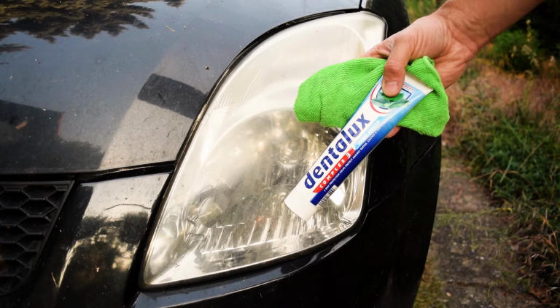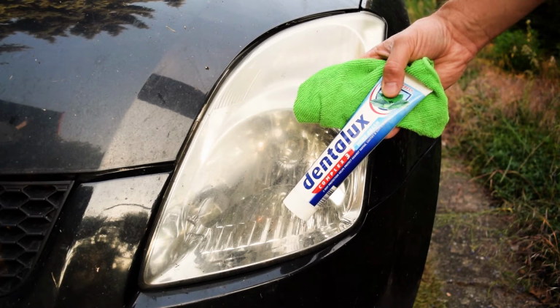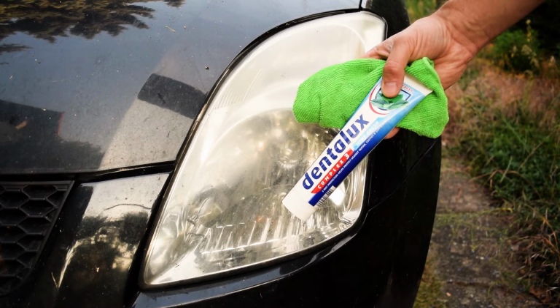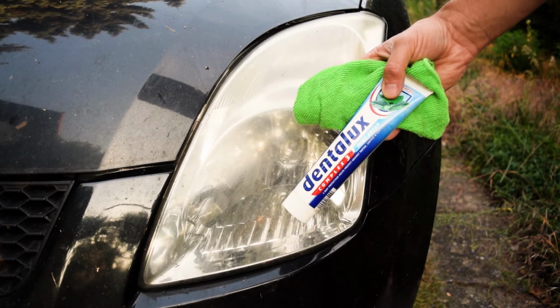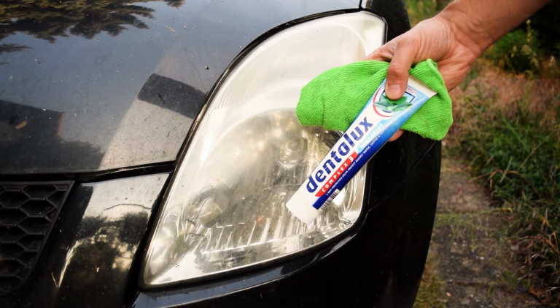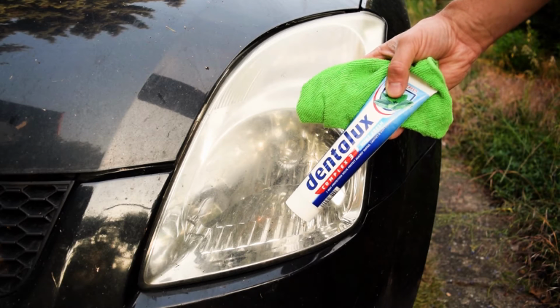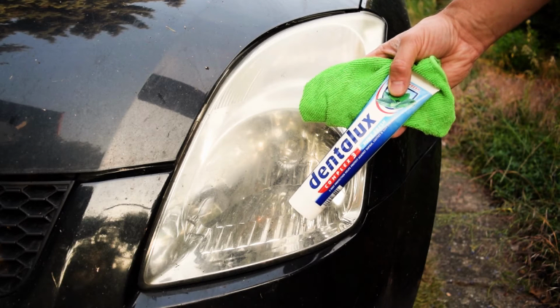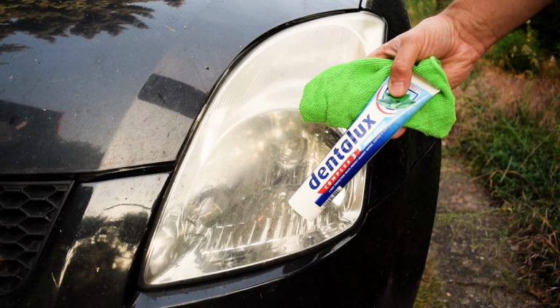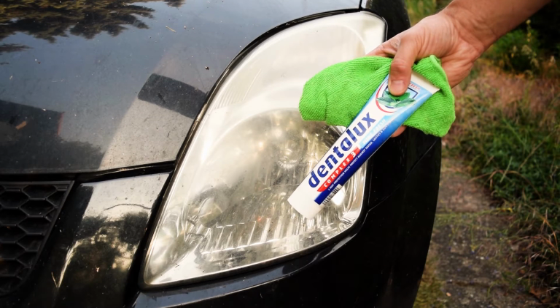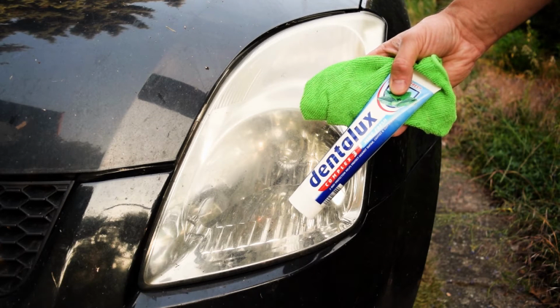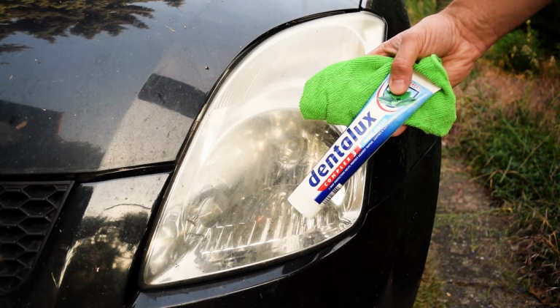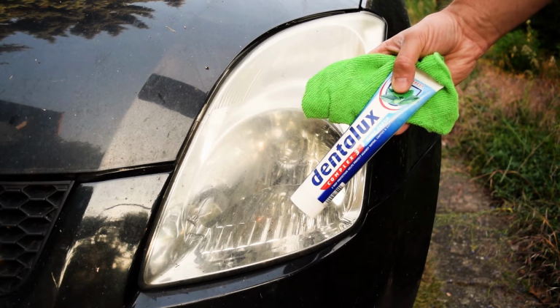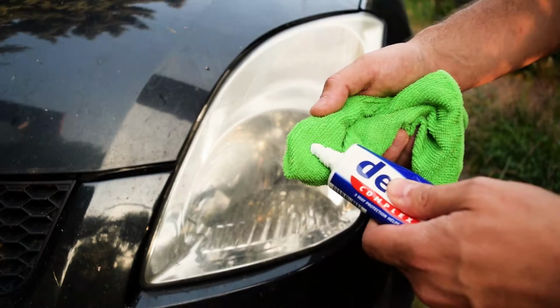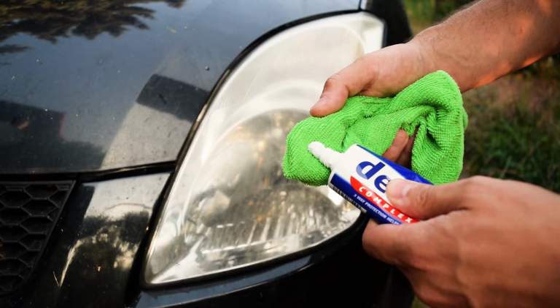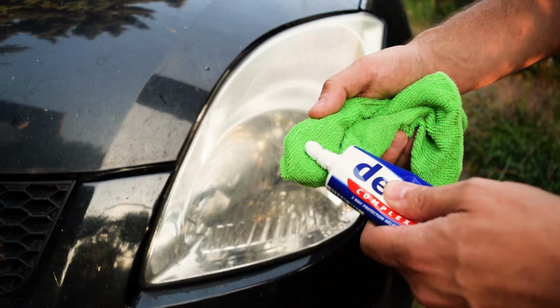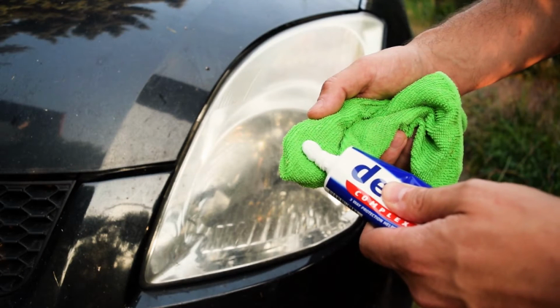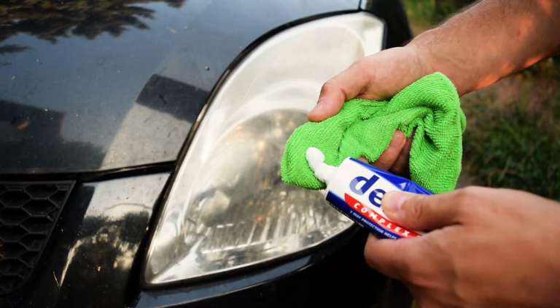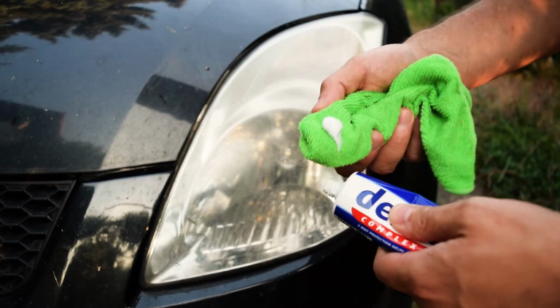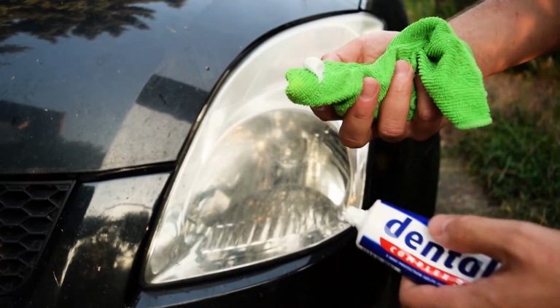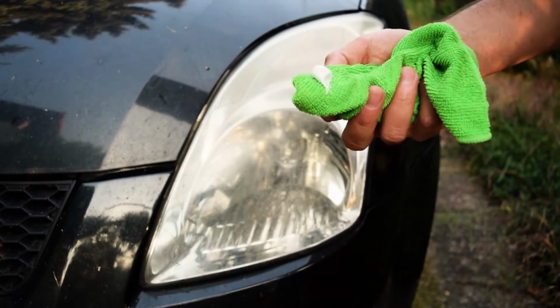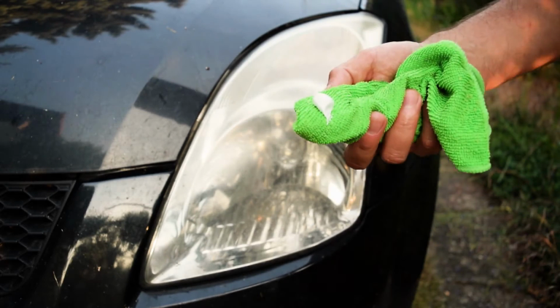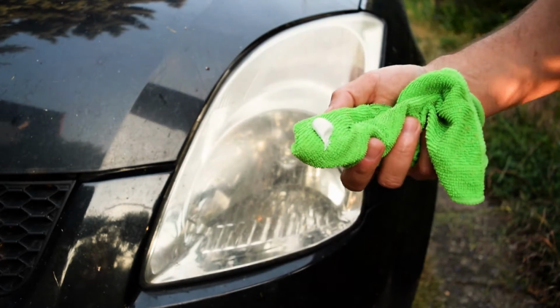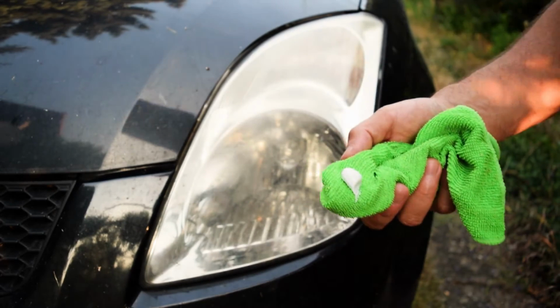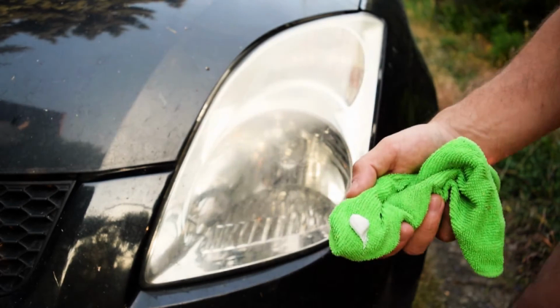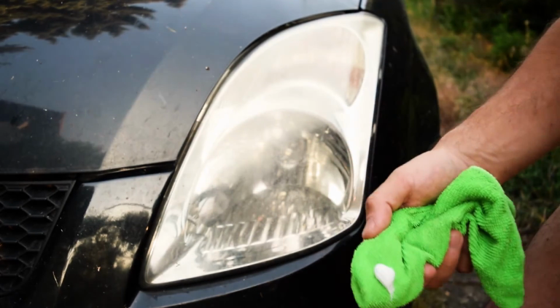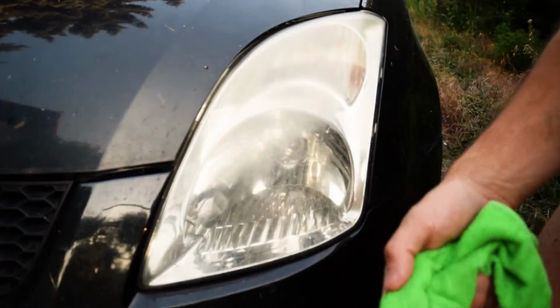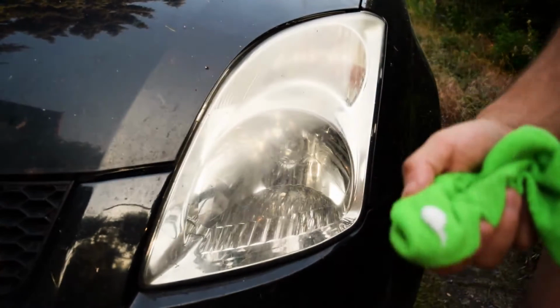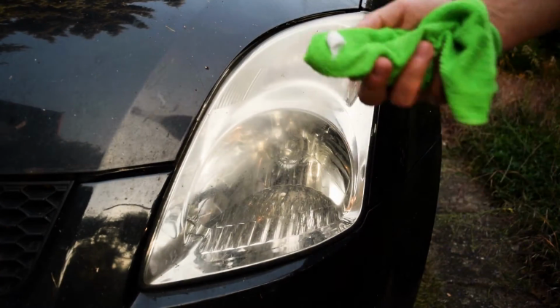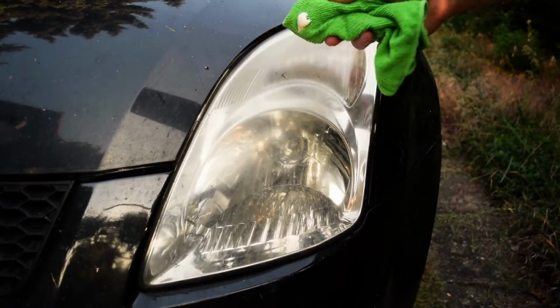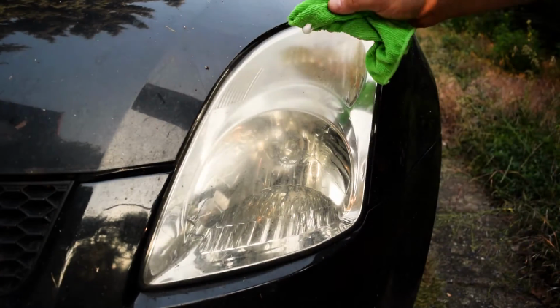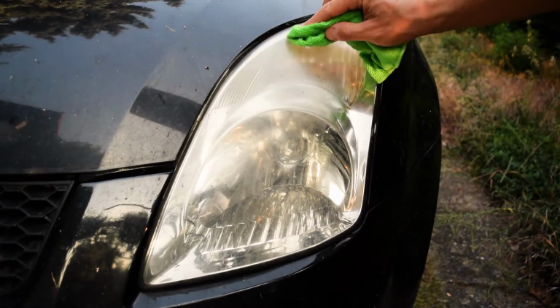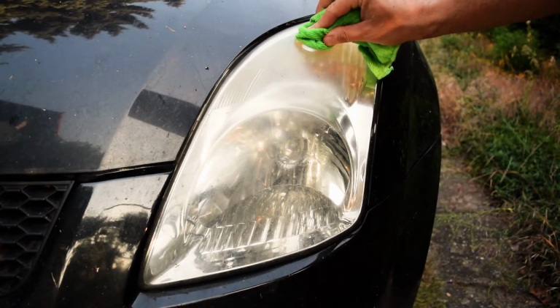The things you only need are toothpaste and a soft cloth. Put some toothpaste on the cloth and start polishing the headlight.